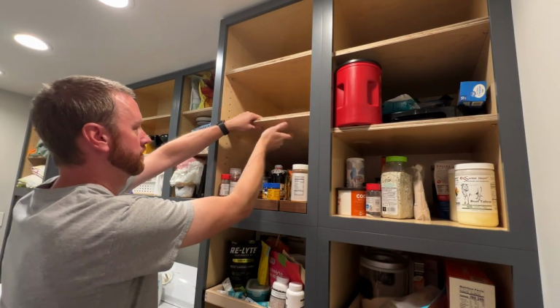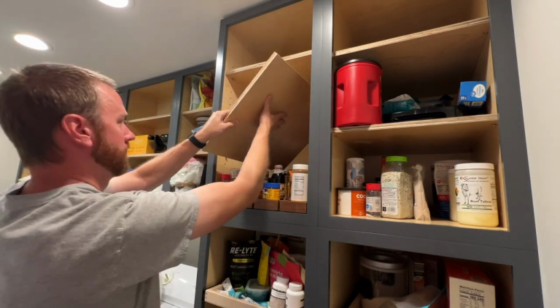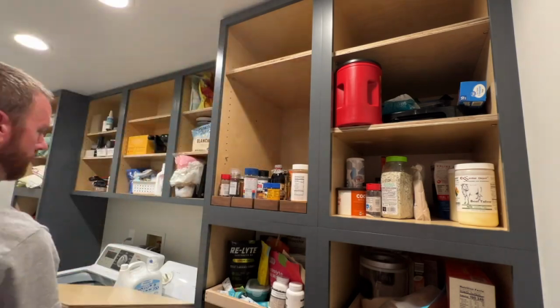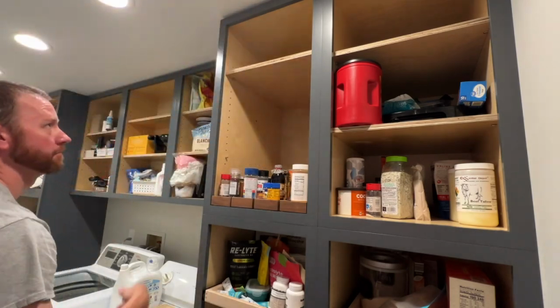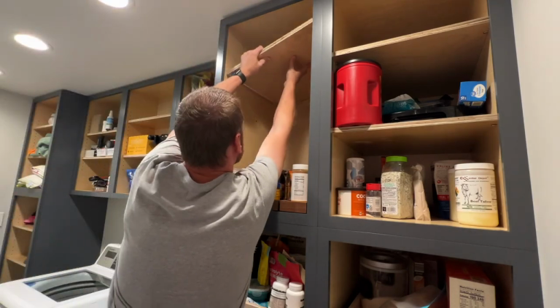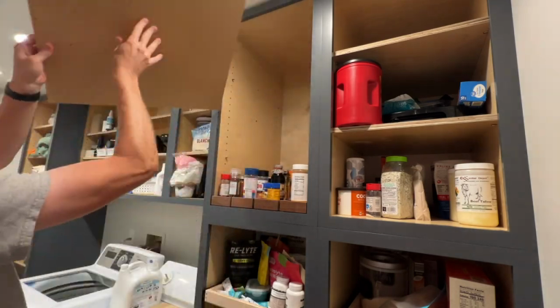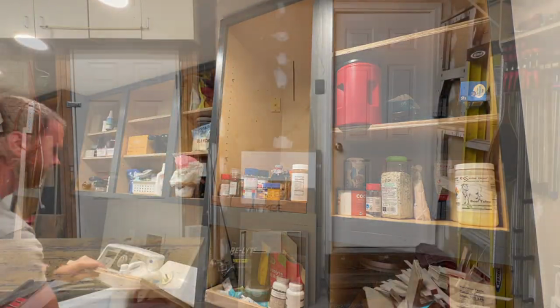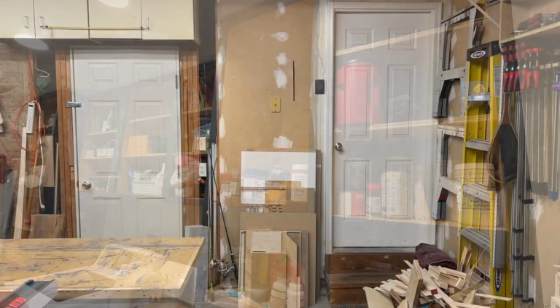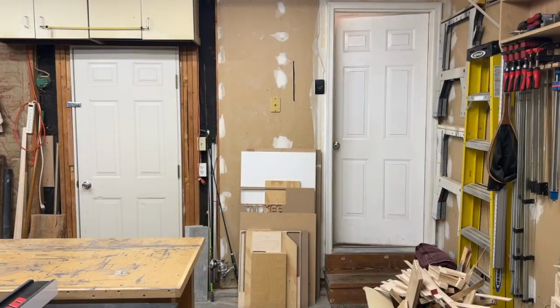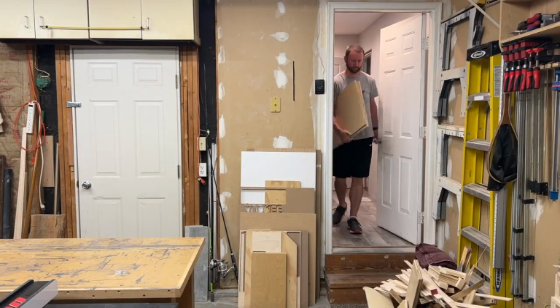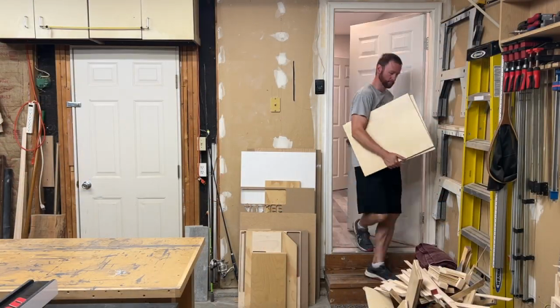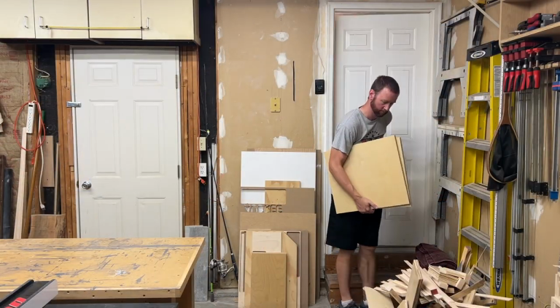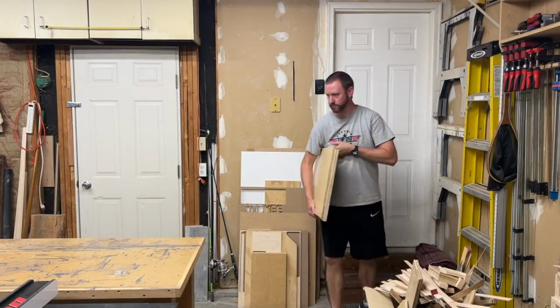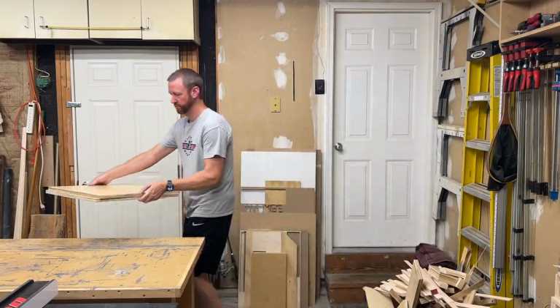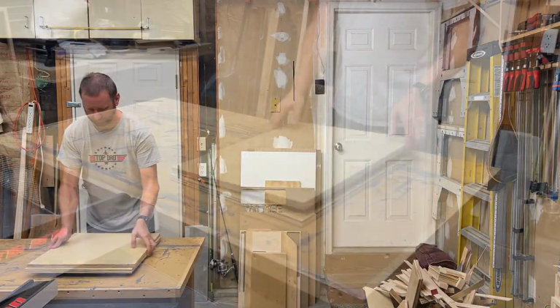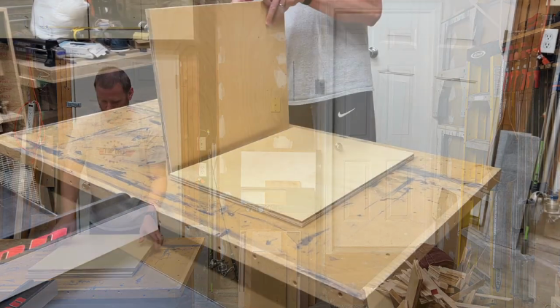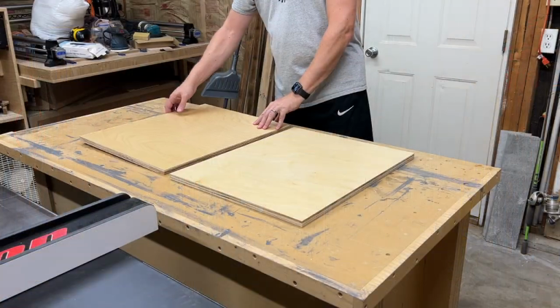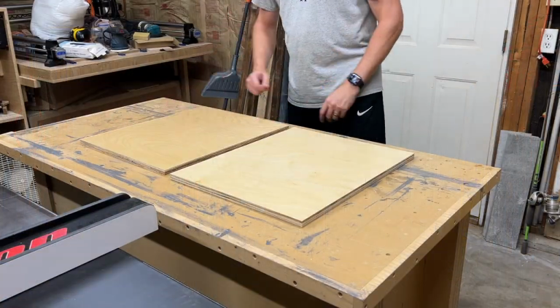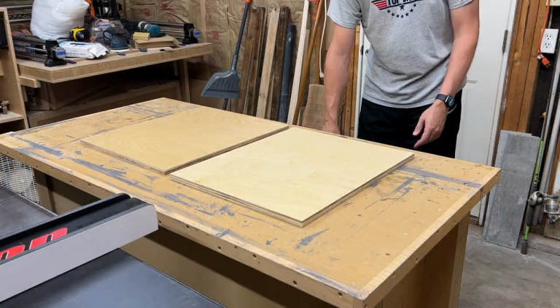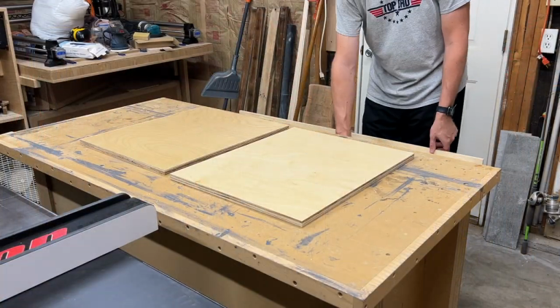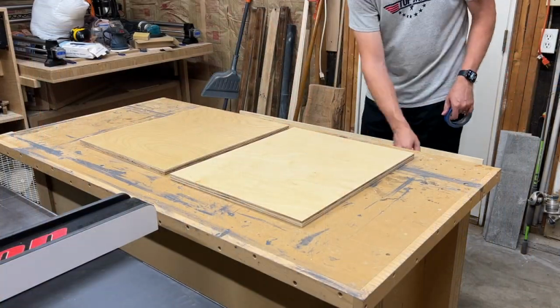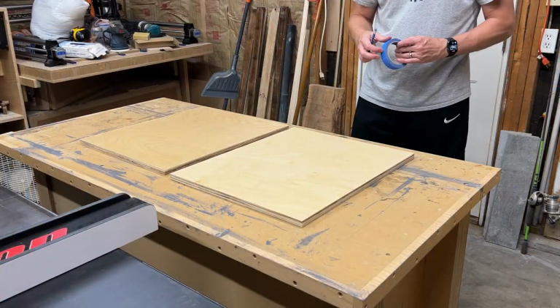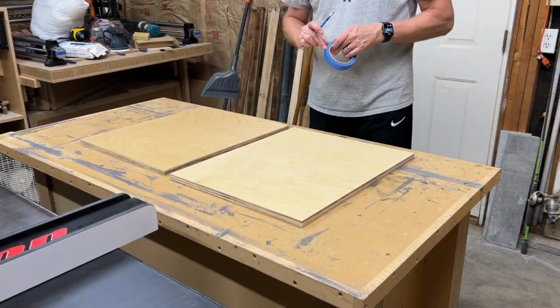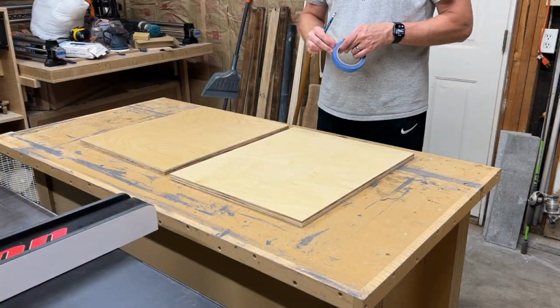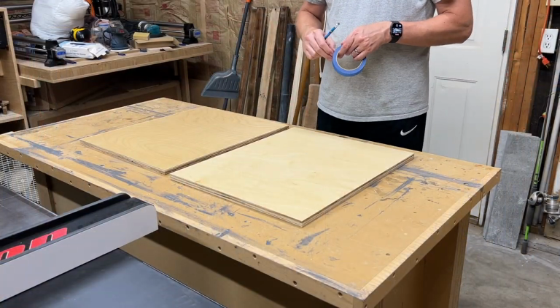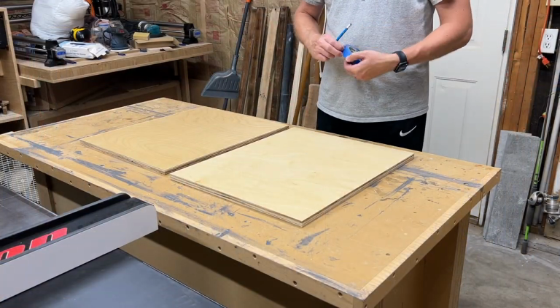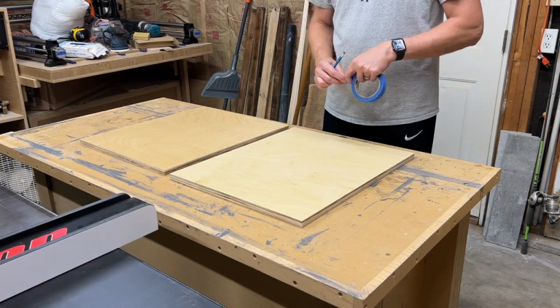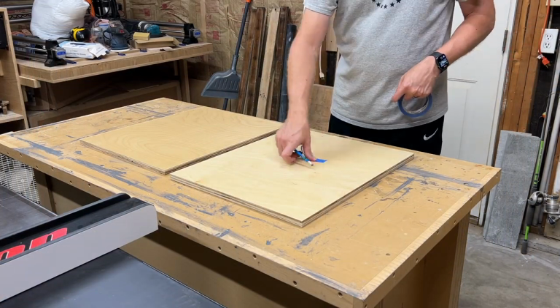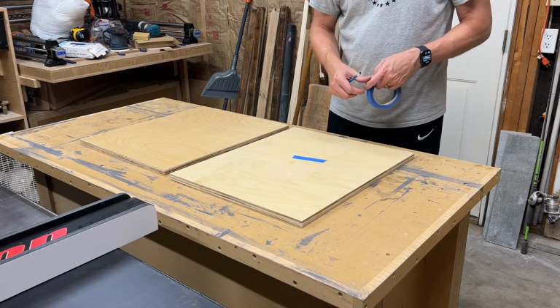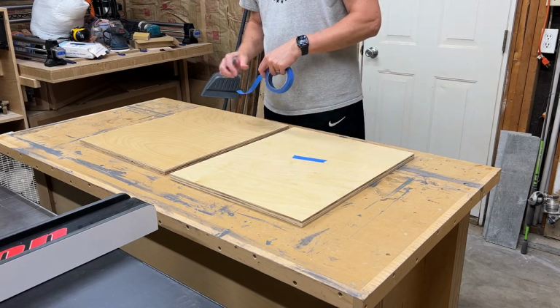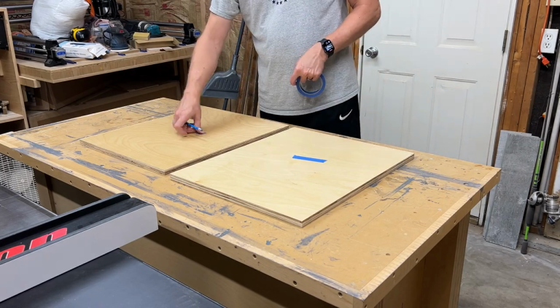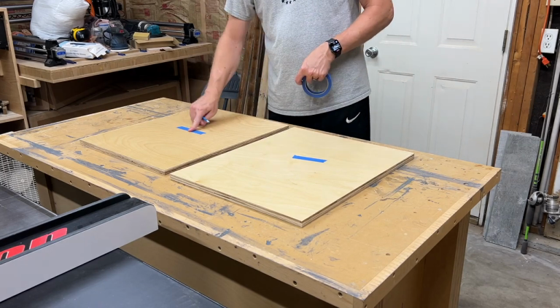To get started, I'll go ahead and grab these two shelves and head on out to the shop. Here I'm just using some blue tape to mark each shelf to make sure that I cut the grooves on the proper side later on.